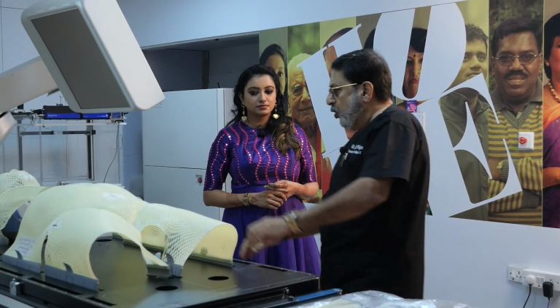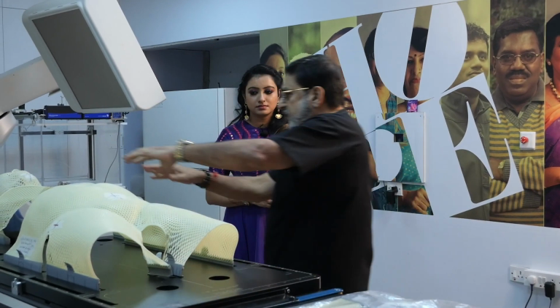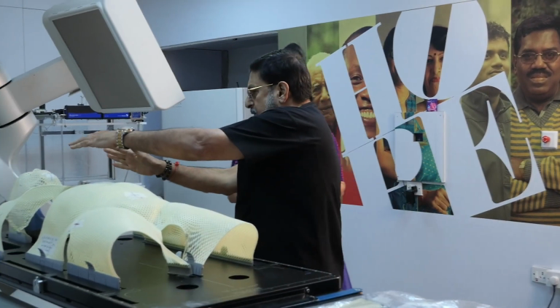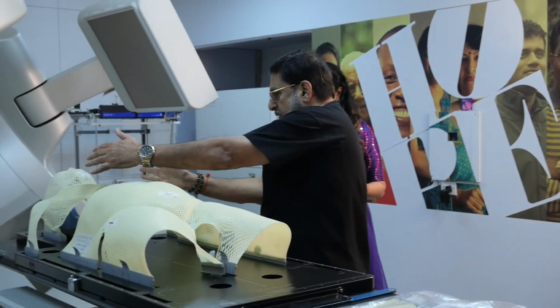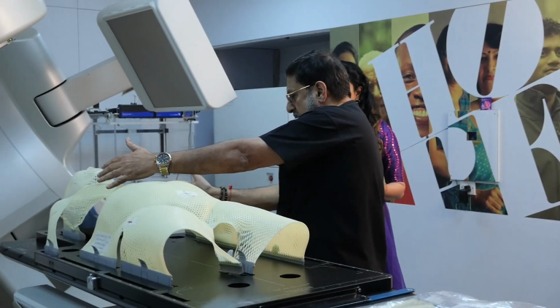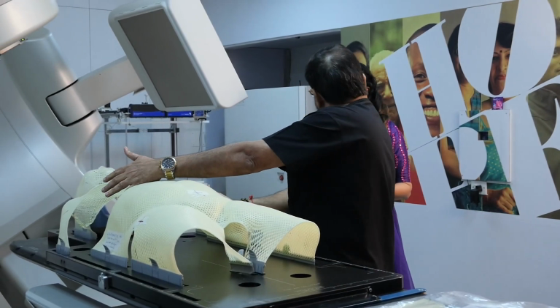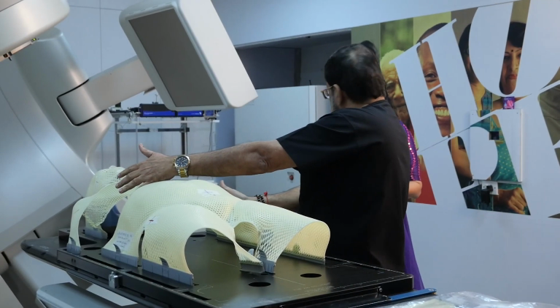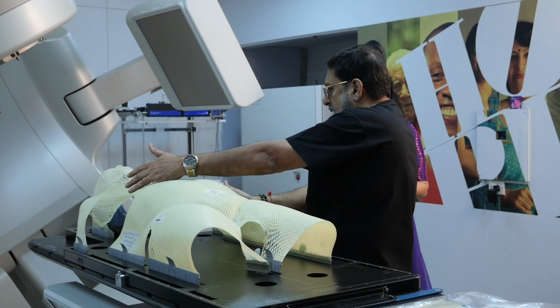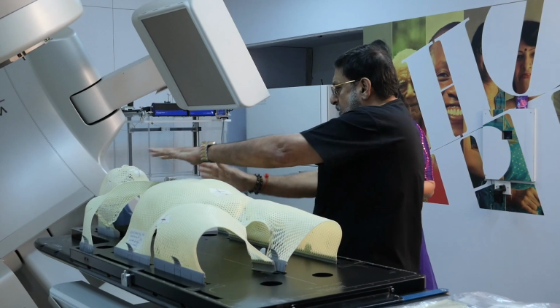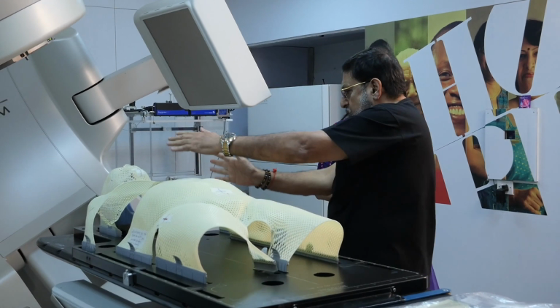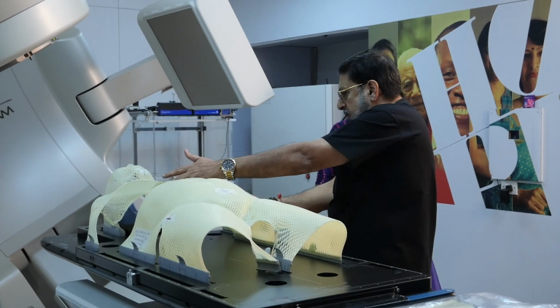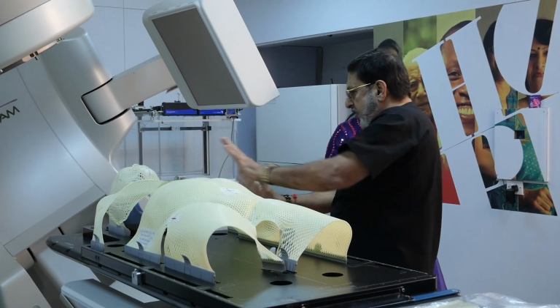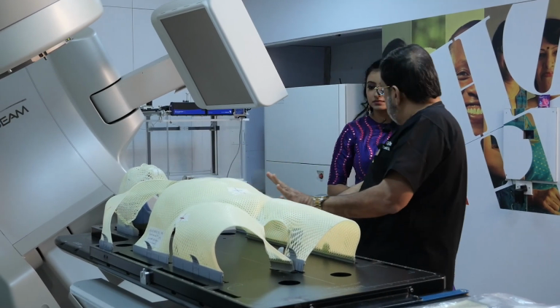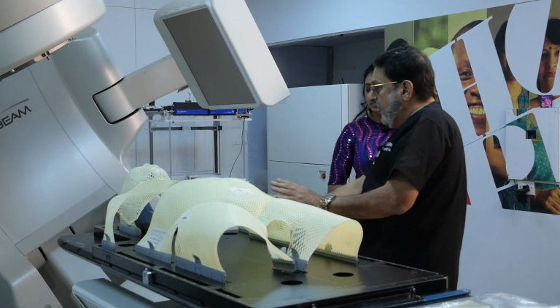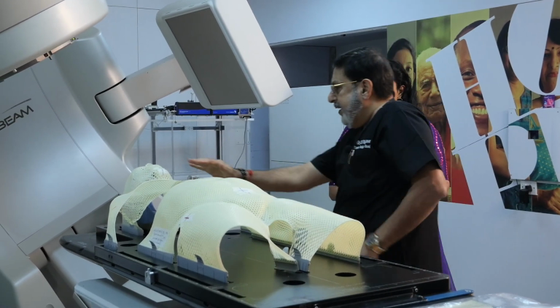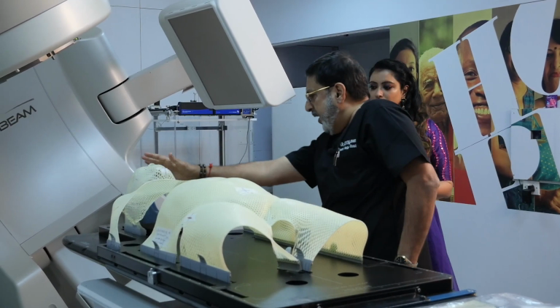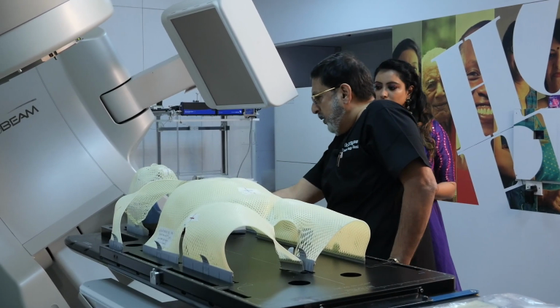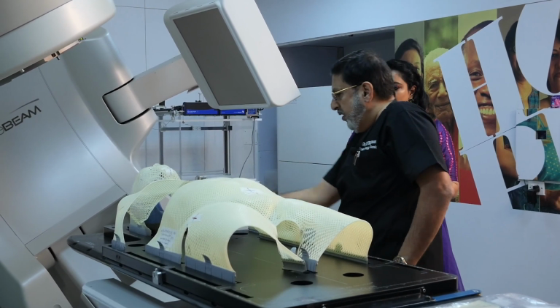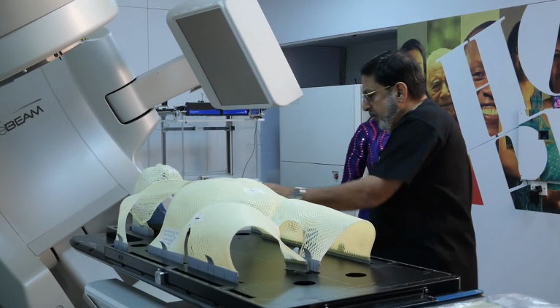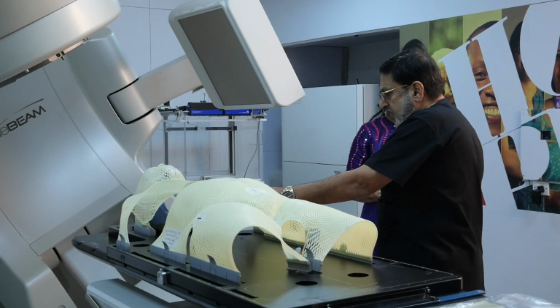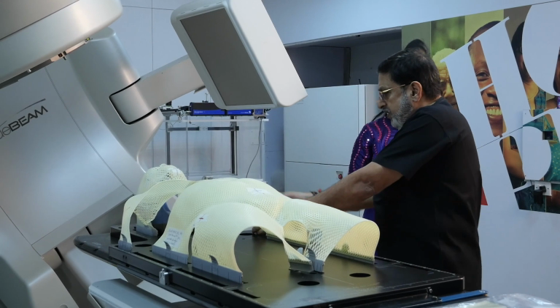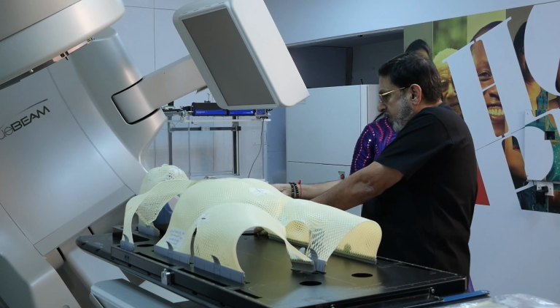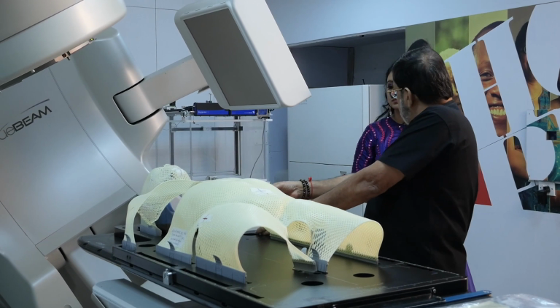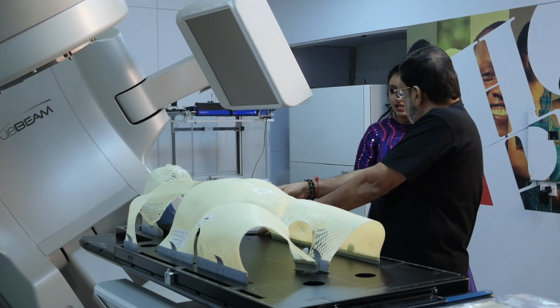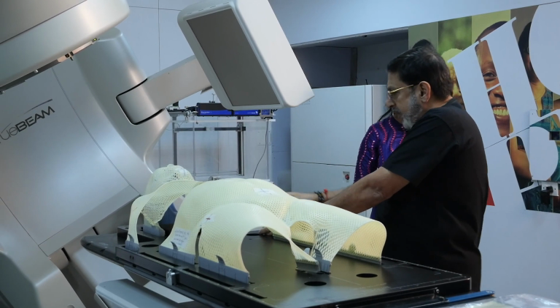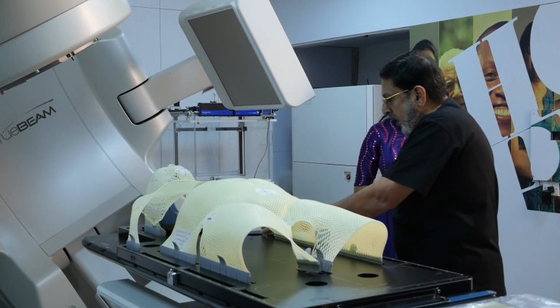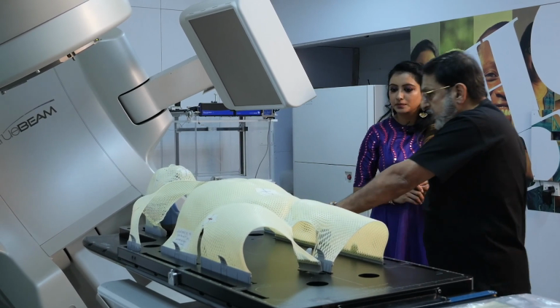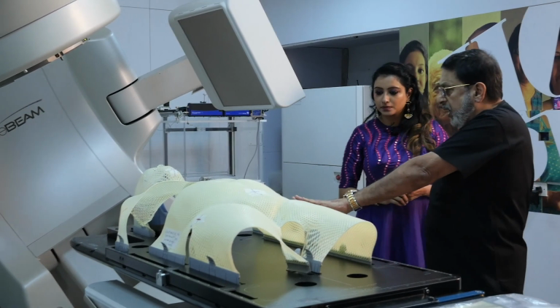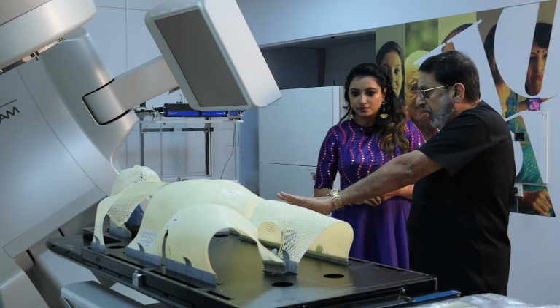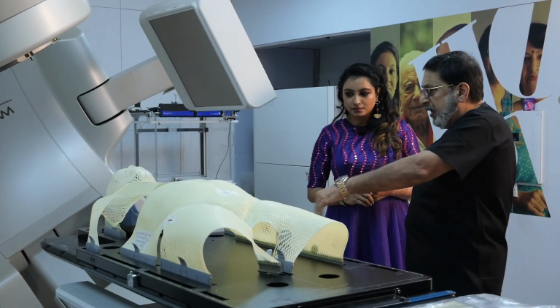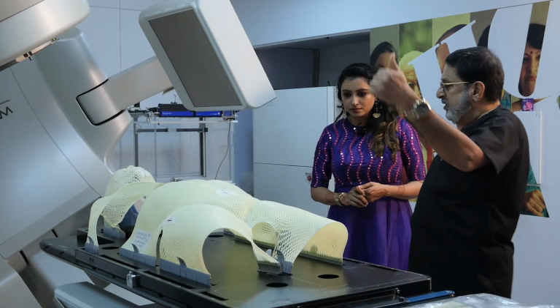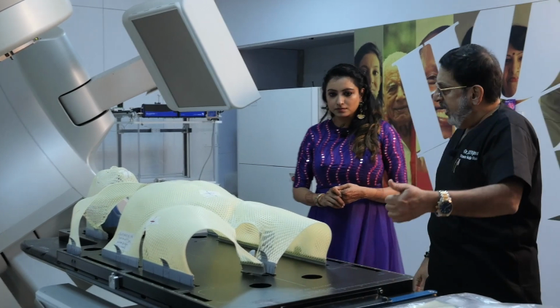It takes the configuration of the body of the patient, and once it takes the configuration we allow it to cool, then it takes the same shape of the patient. It becomes a rigid material, and with this aquaplast we do the CT scan.